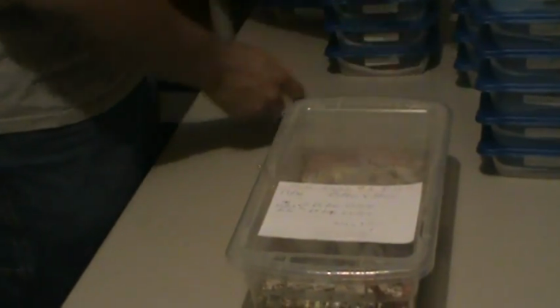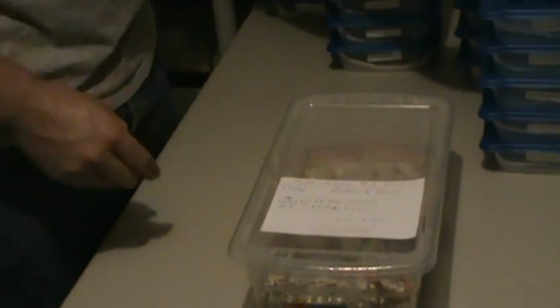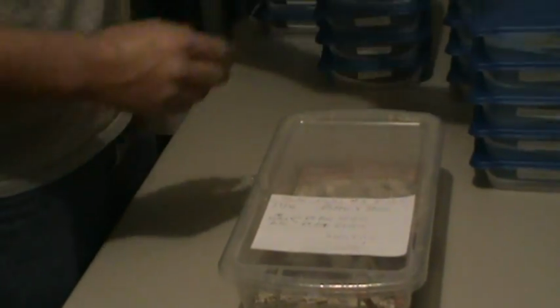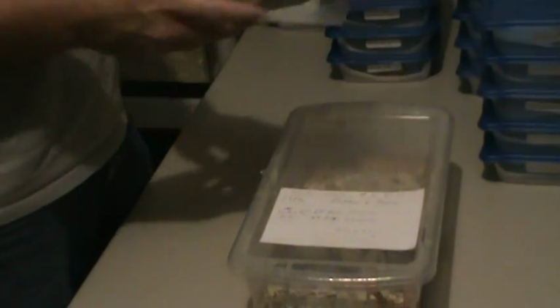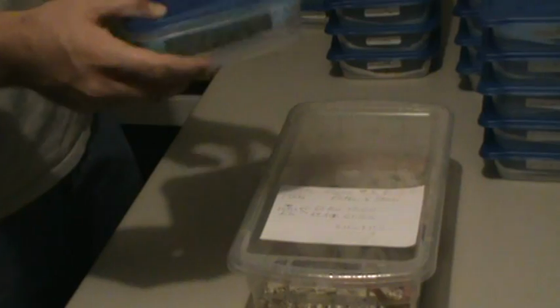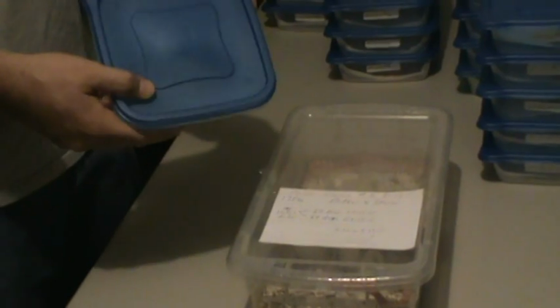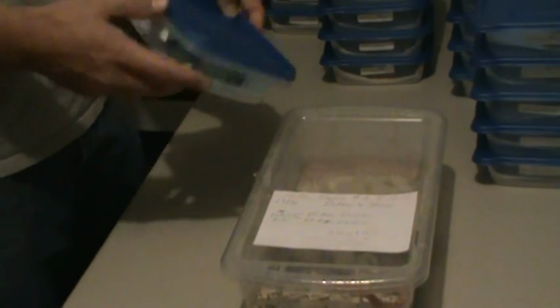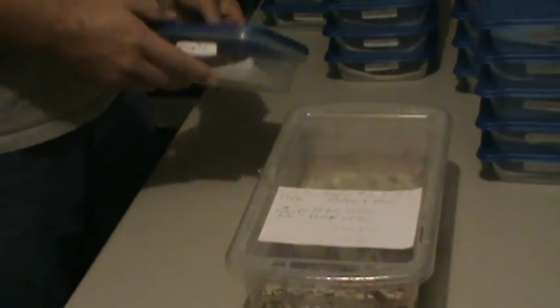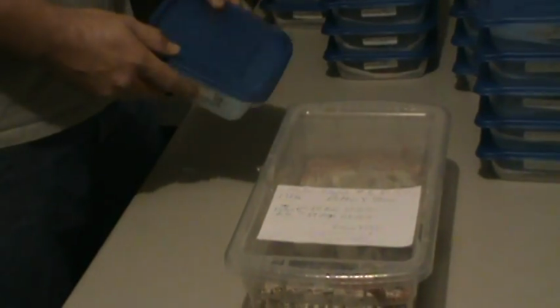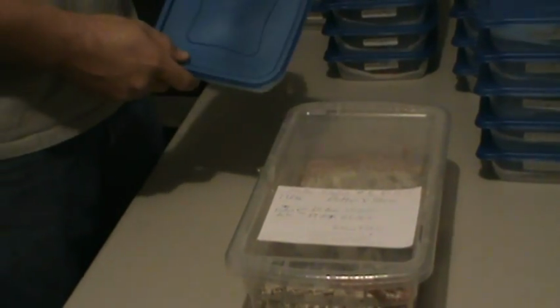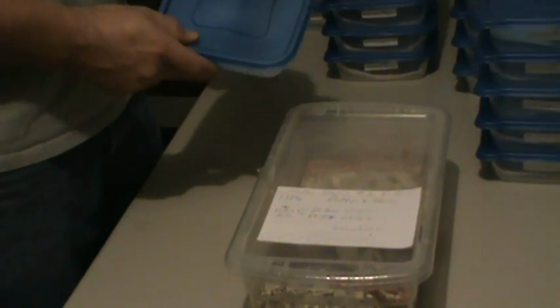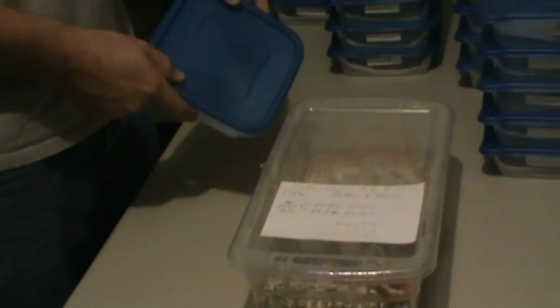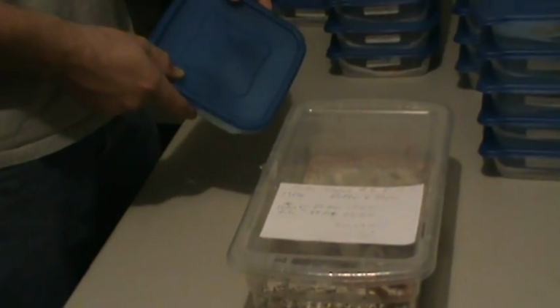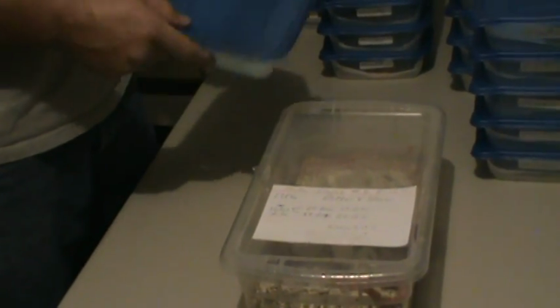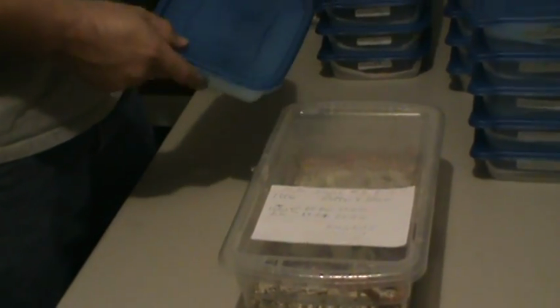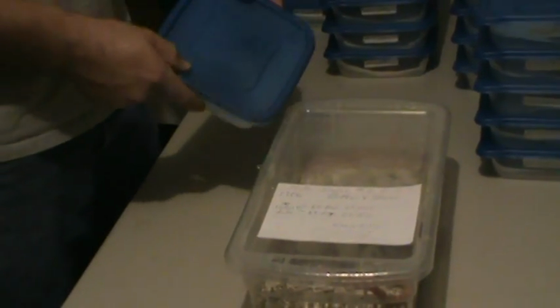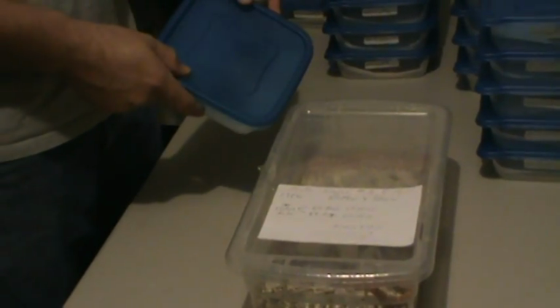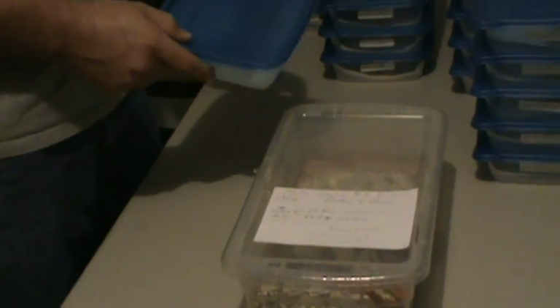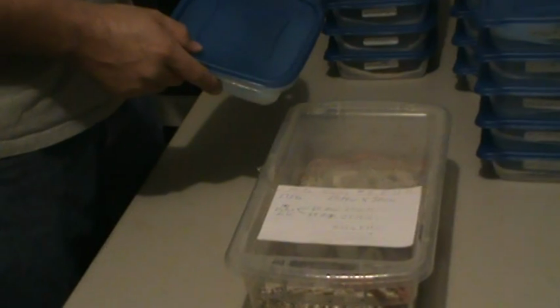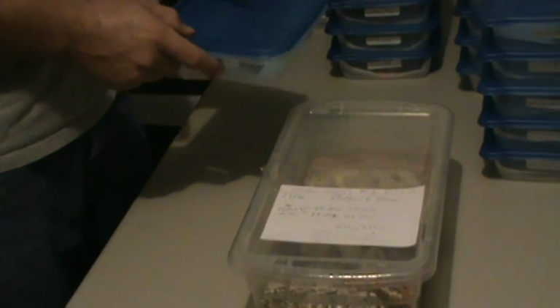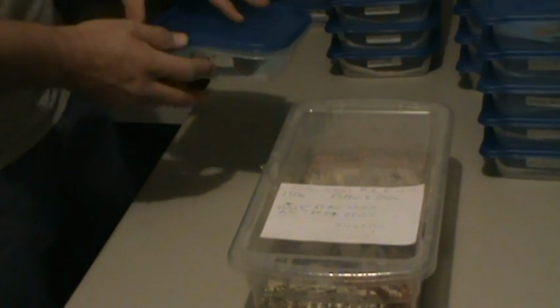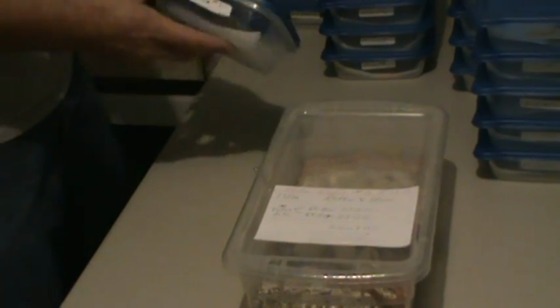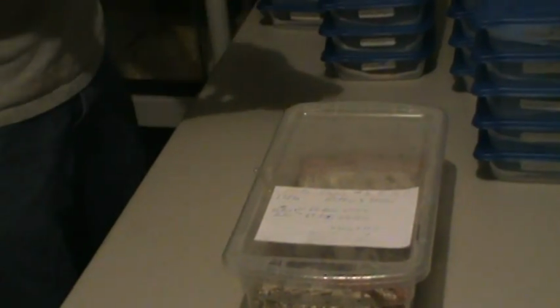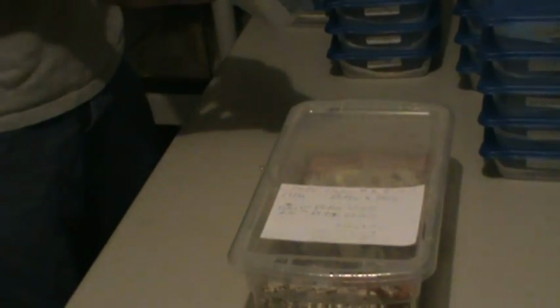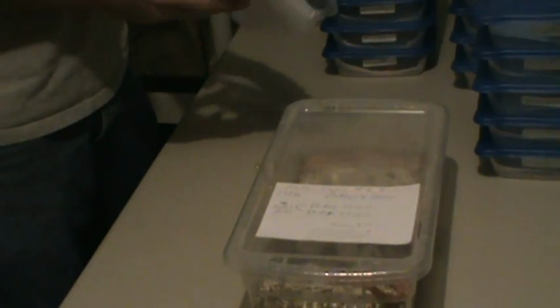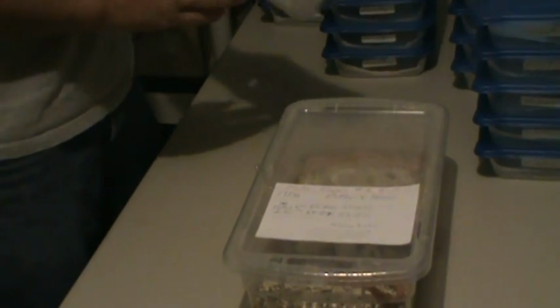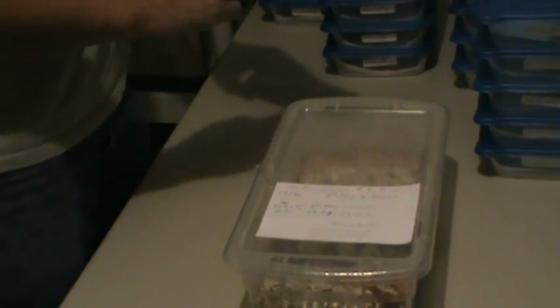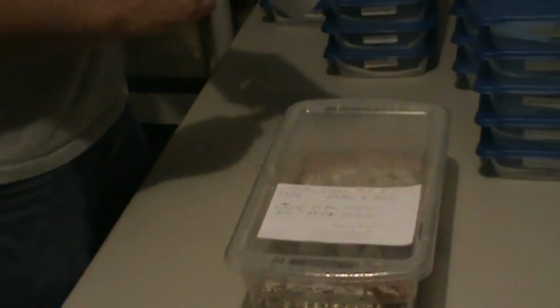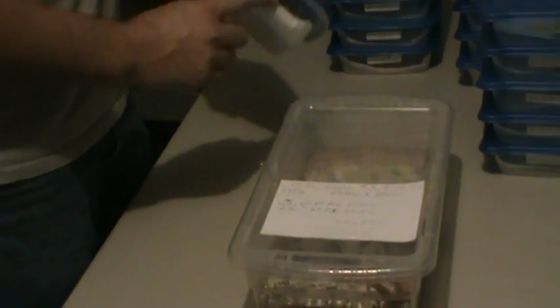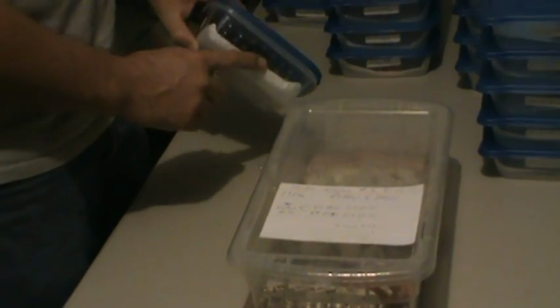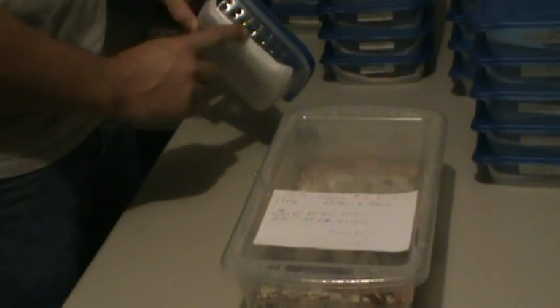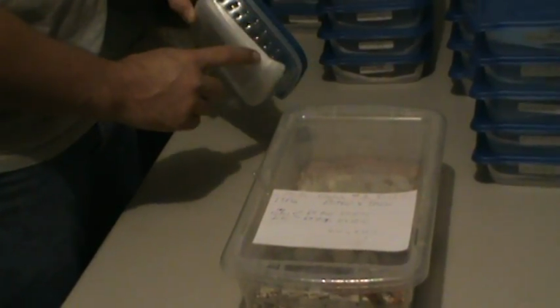Basically what we got is our little sandwich container. You can buy these at like Dollar General, Walmart, Target, places like that — the Tupperware container section. You want to pre-drill some holes in the sides.